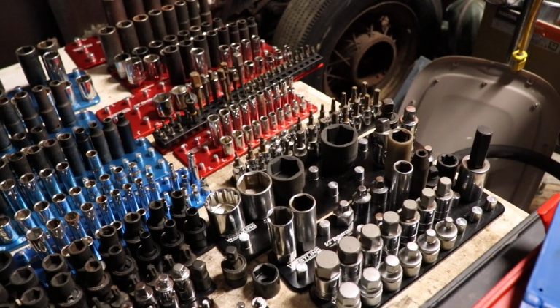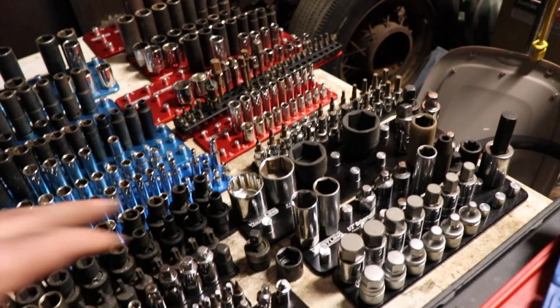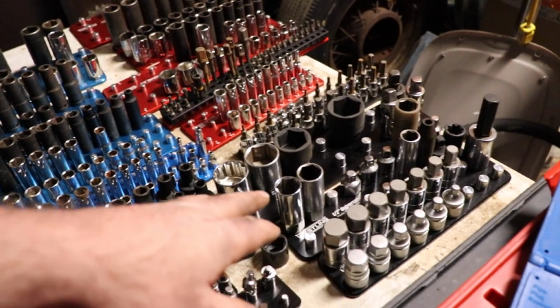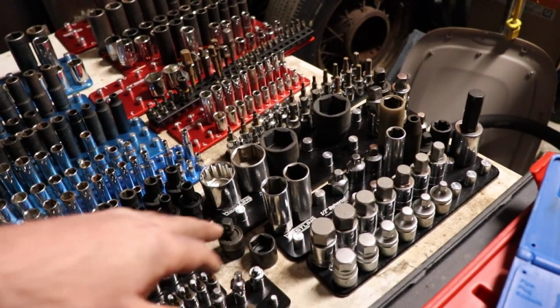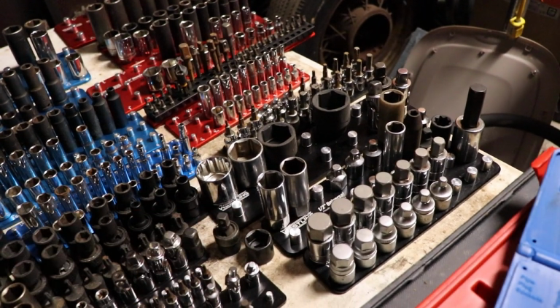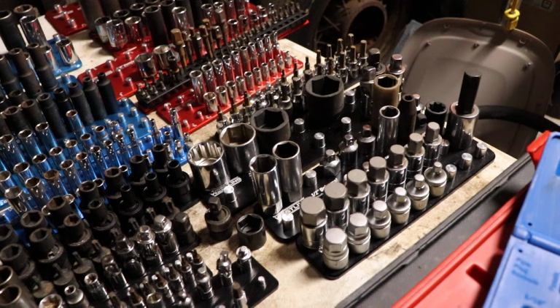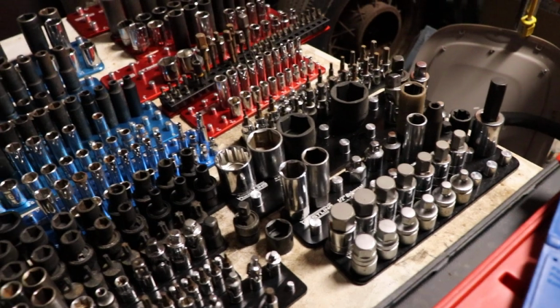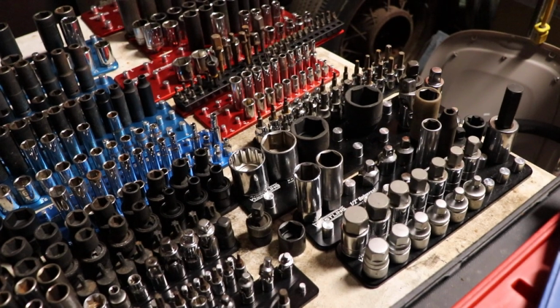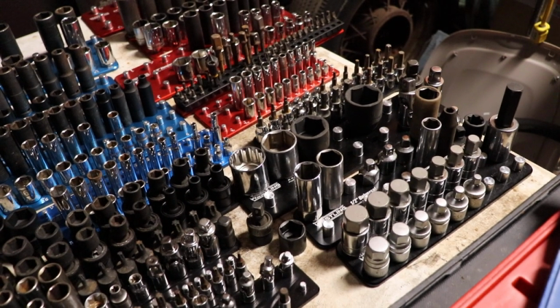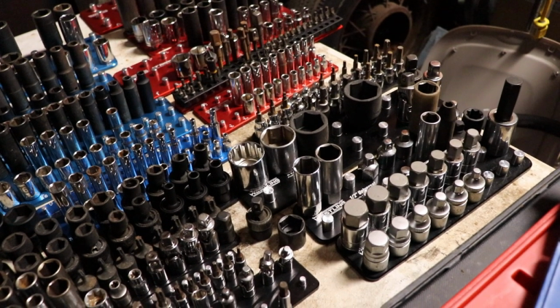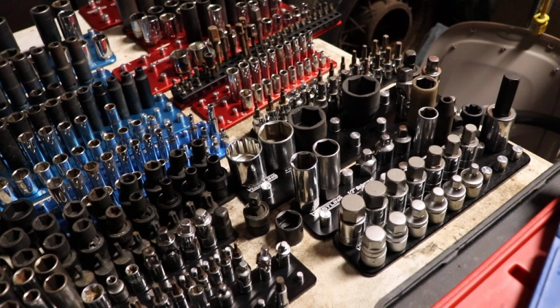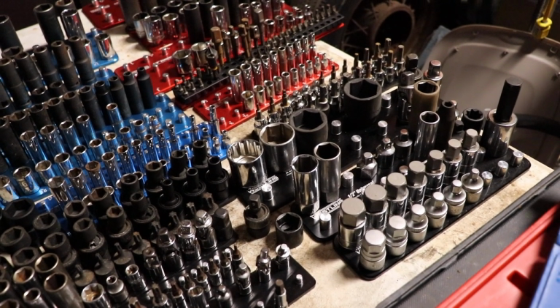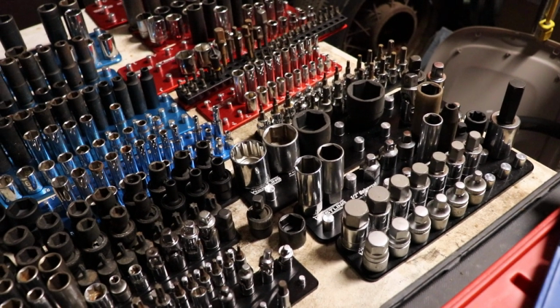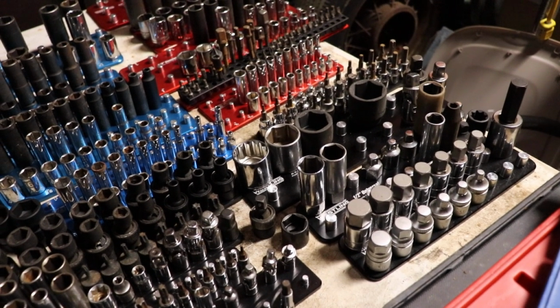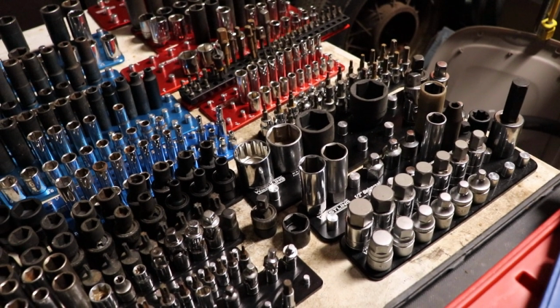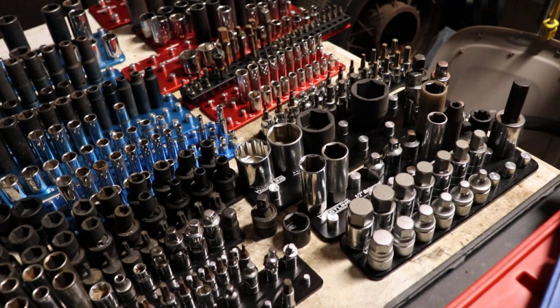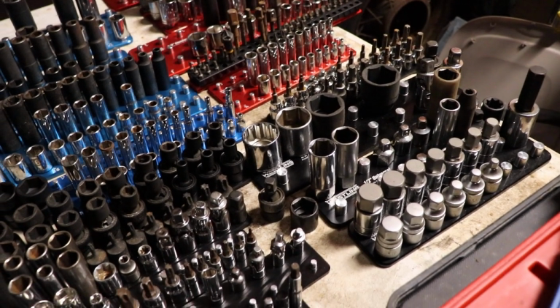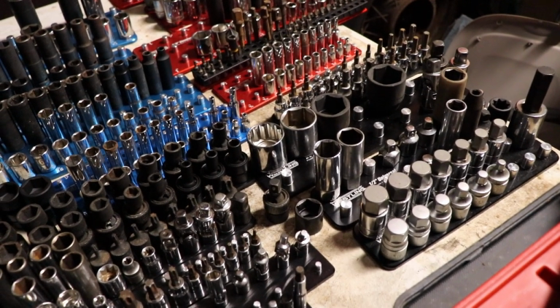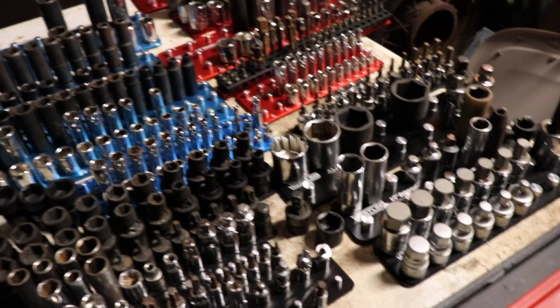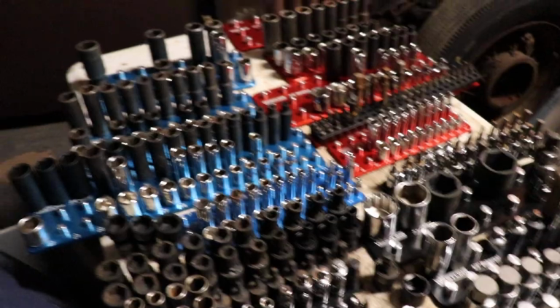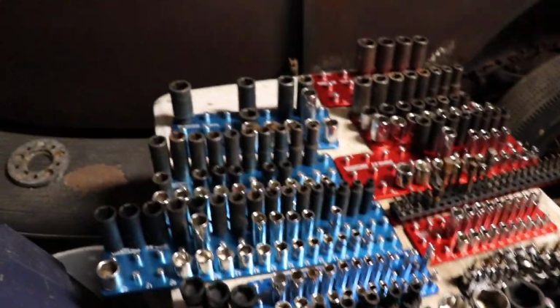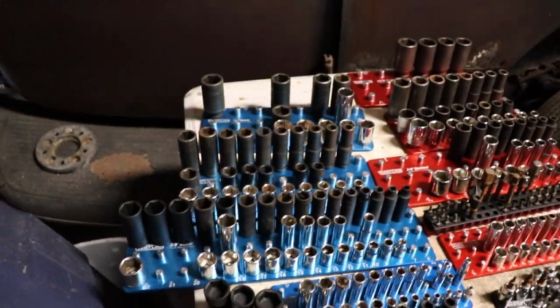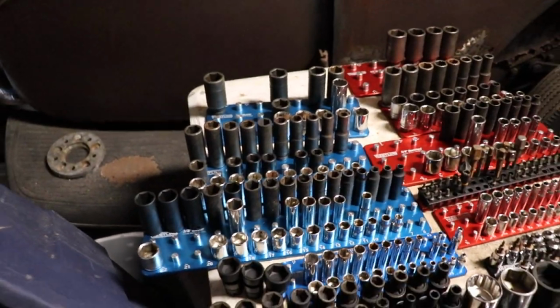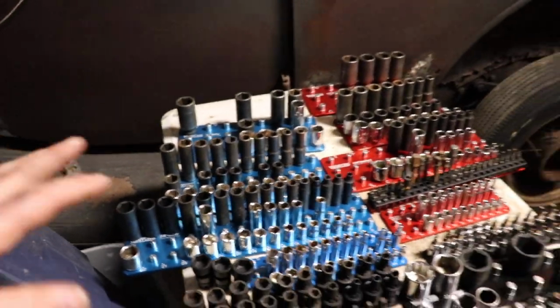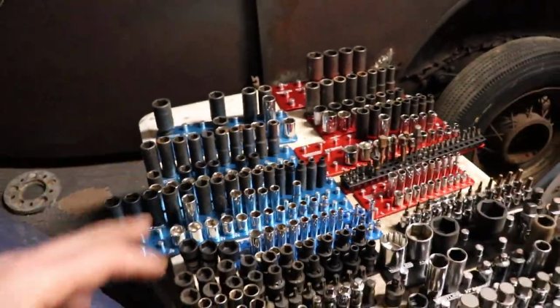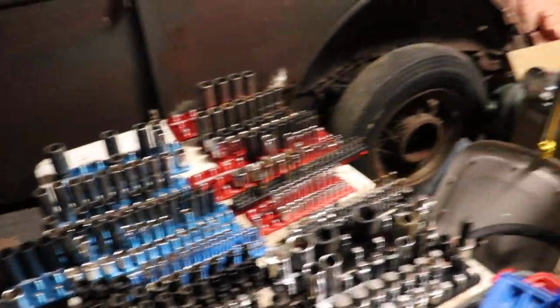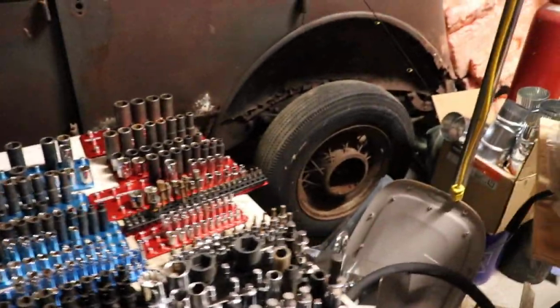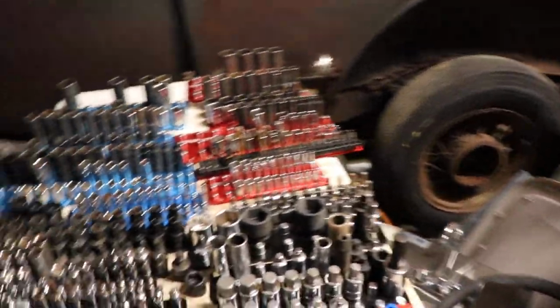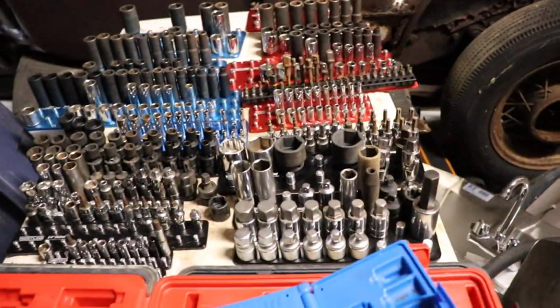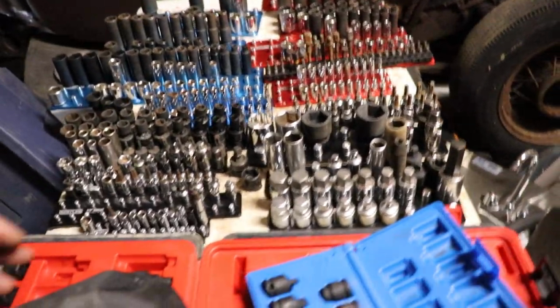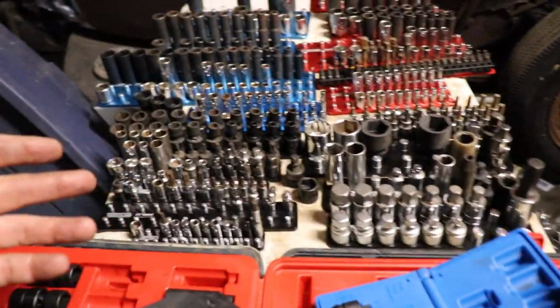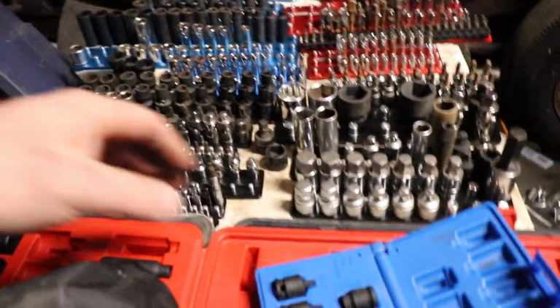There's nowhere really to put your spark plug sockets — but who uses those anyway? So that's sort of it. I'll take a look at my toolbox and see what didn't make the cut.